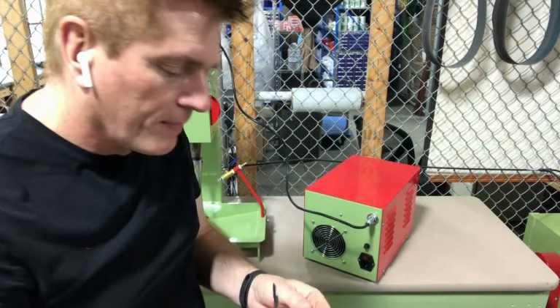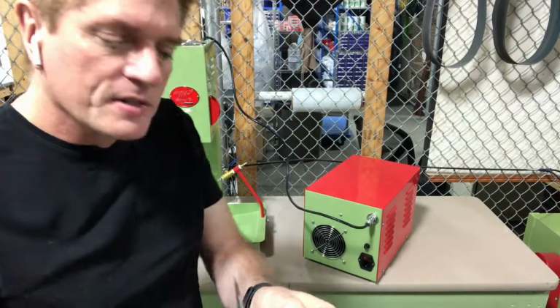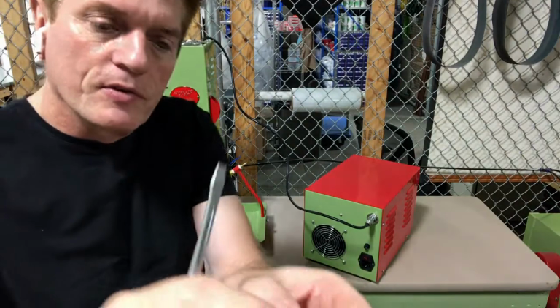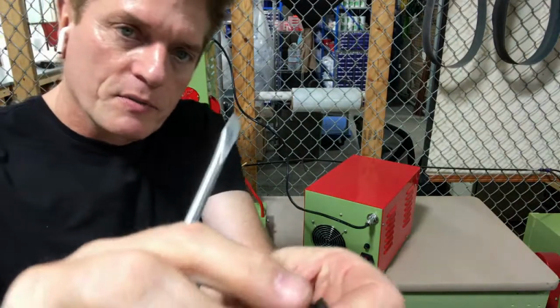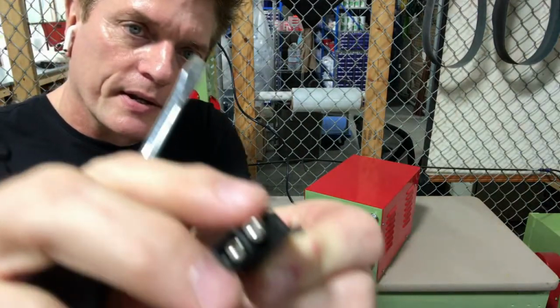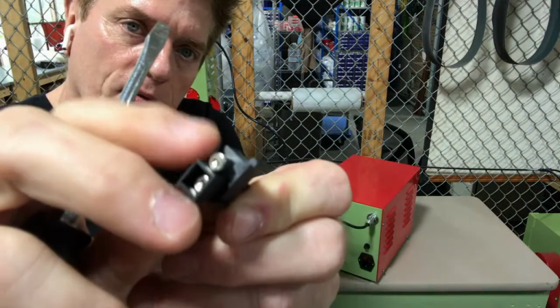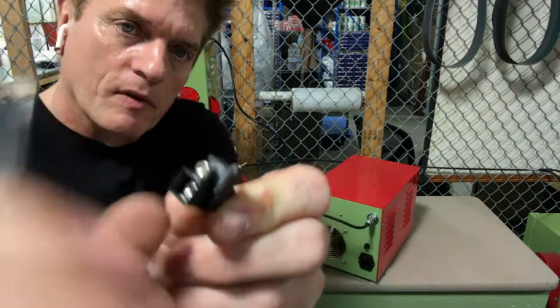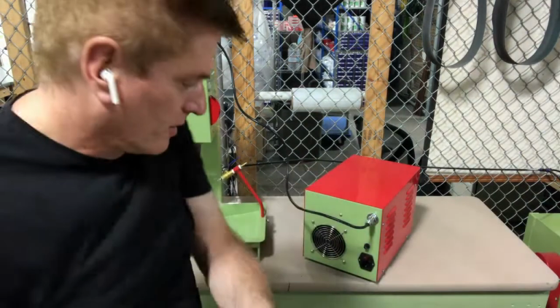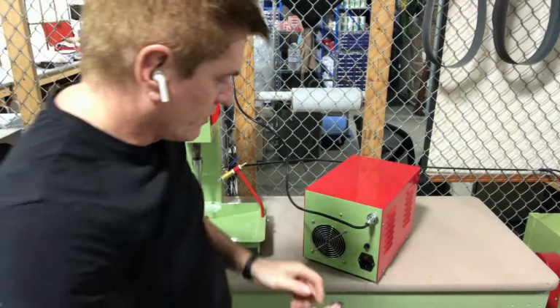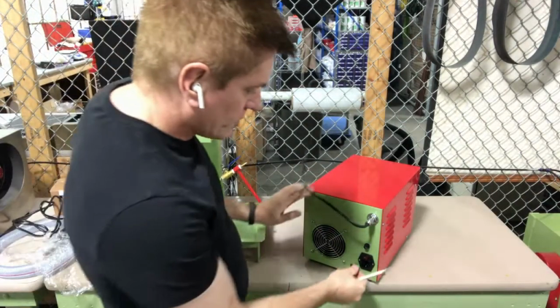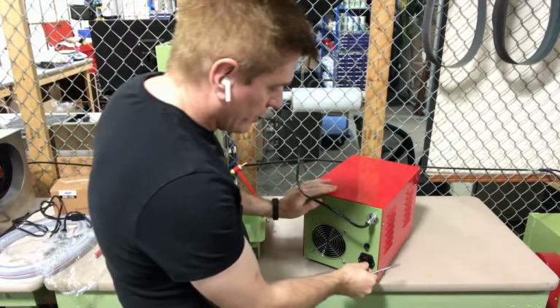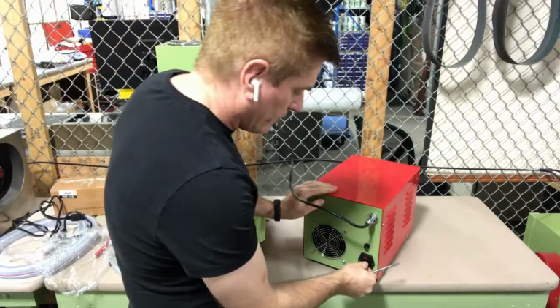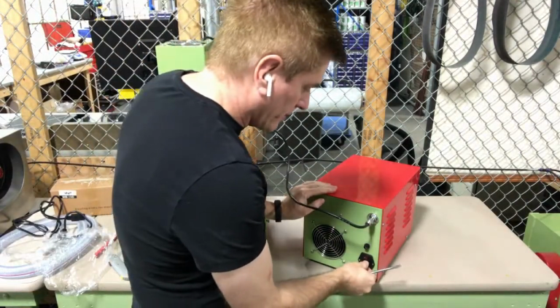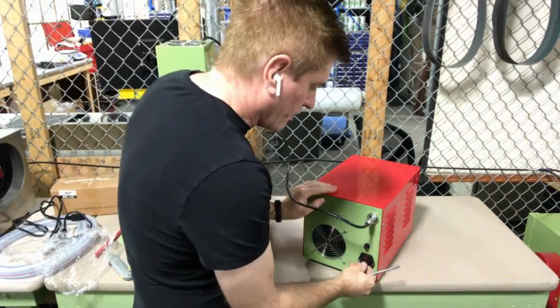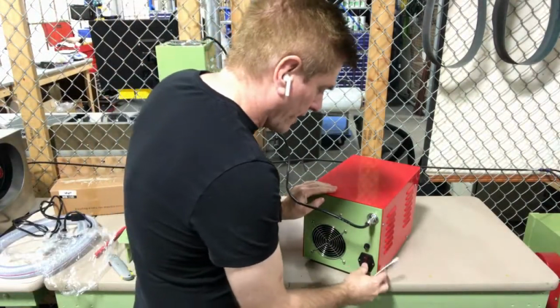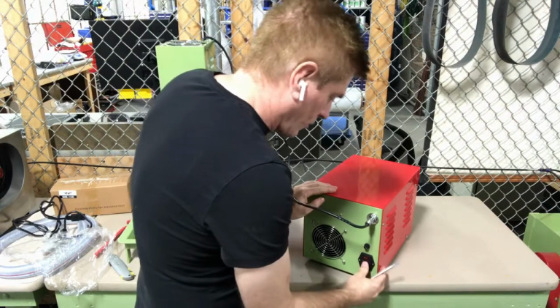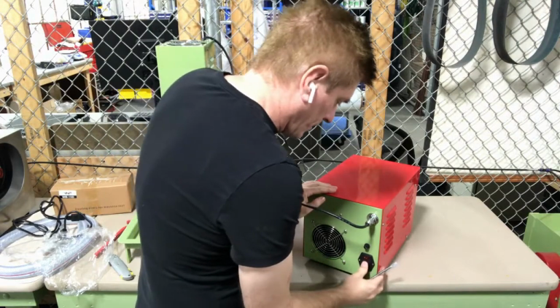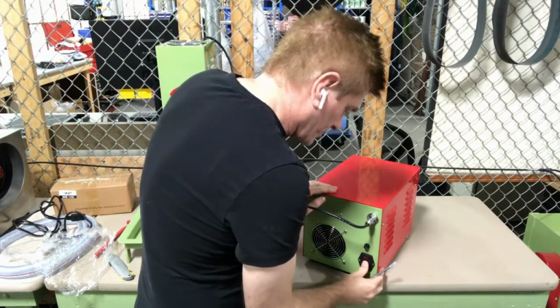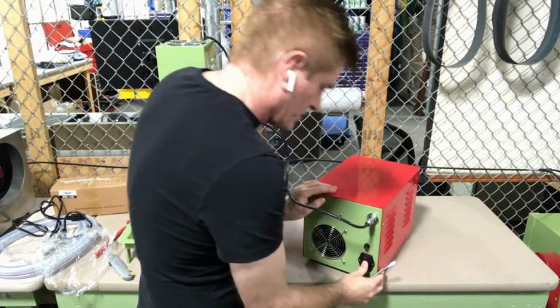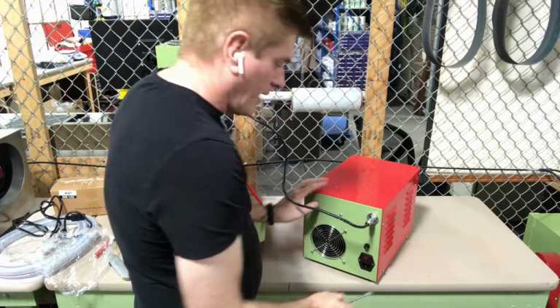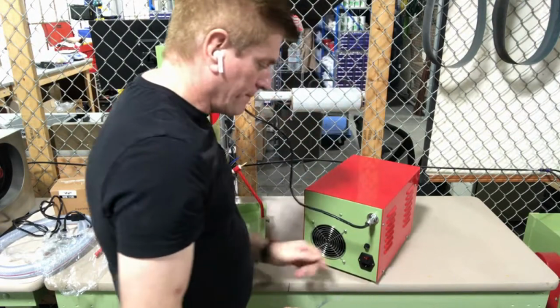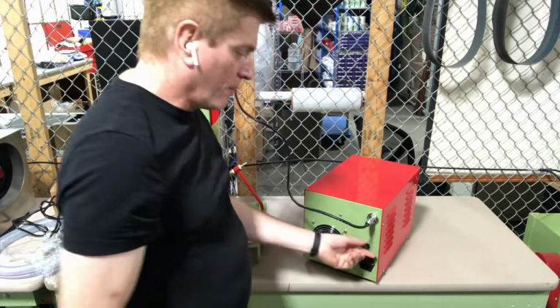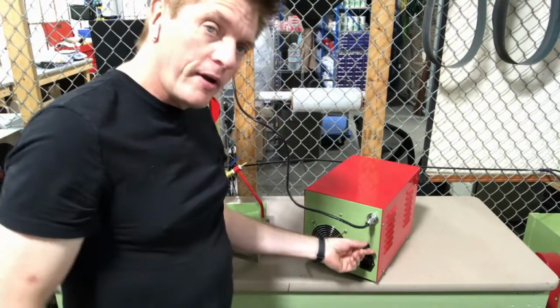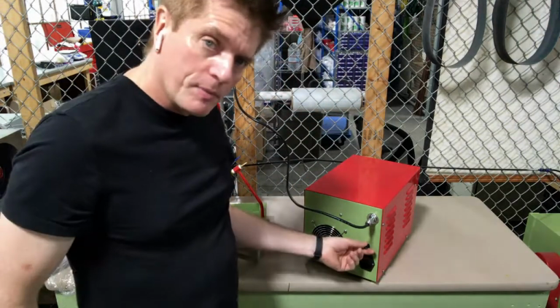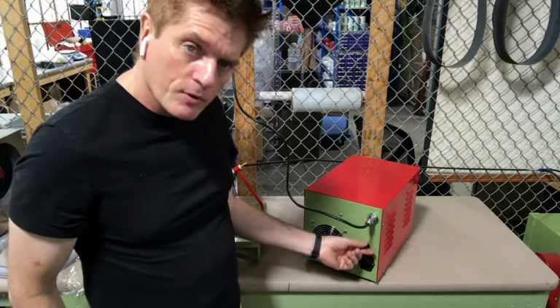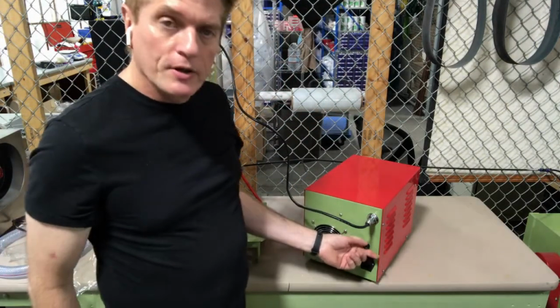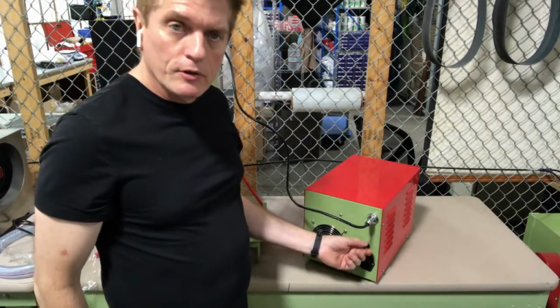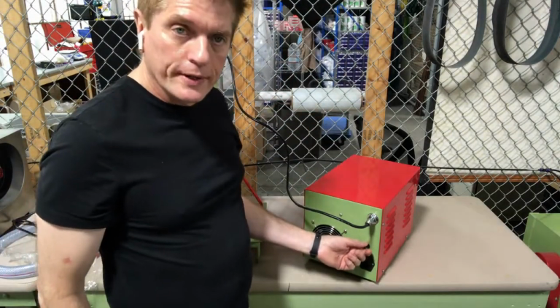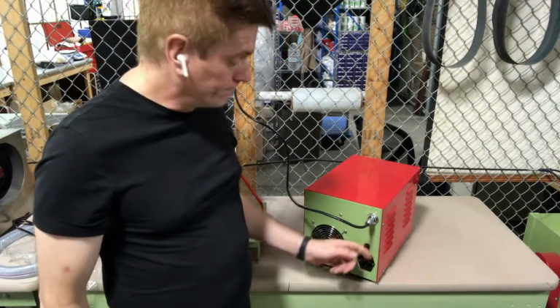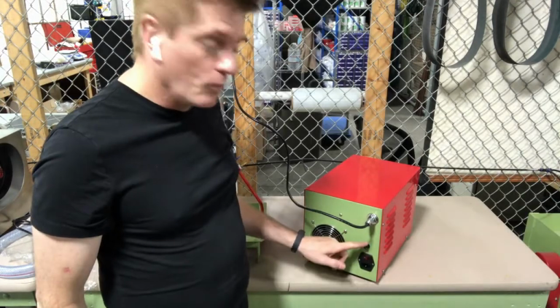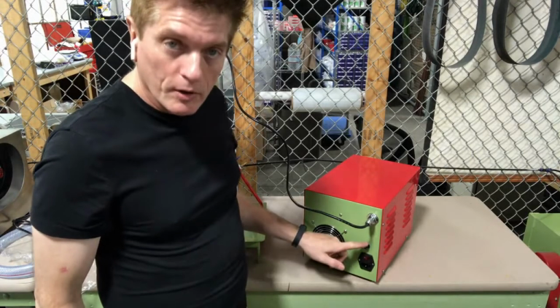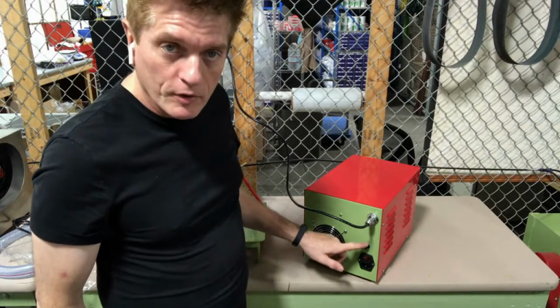This is the fuse that gets plugged in — that's your fuse on your input. These are 4-amp quick-blow fuses. Now, if you crank up your power too much on your unit, you will blow your fuse.